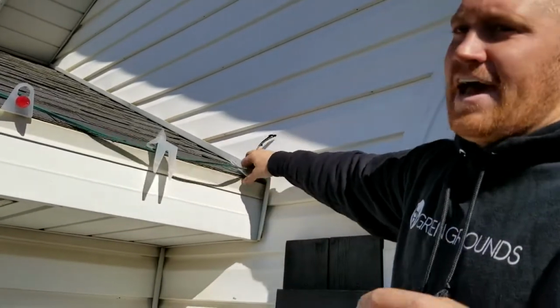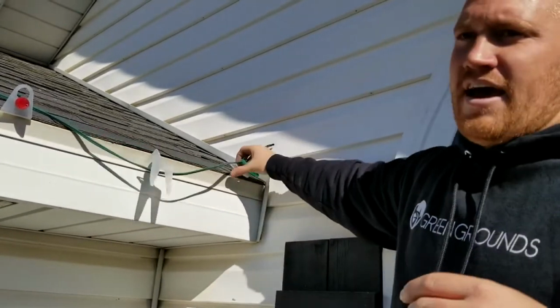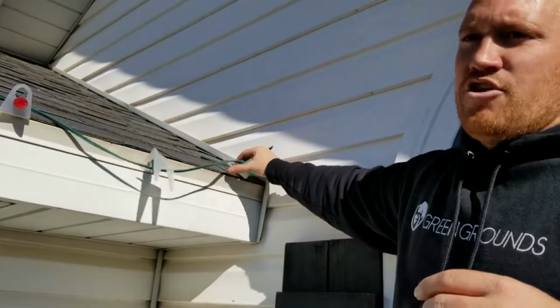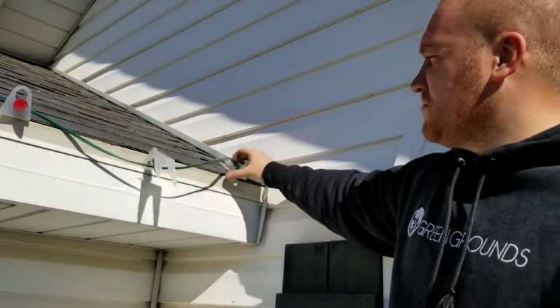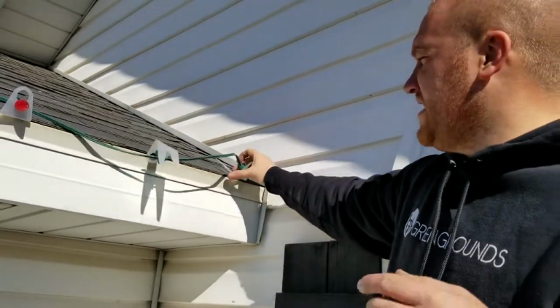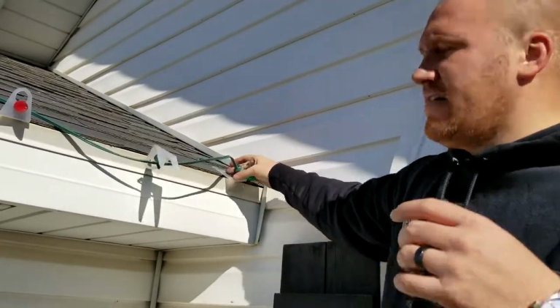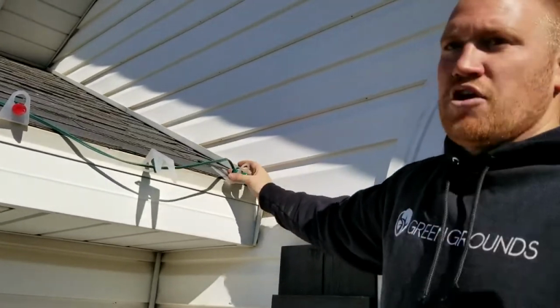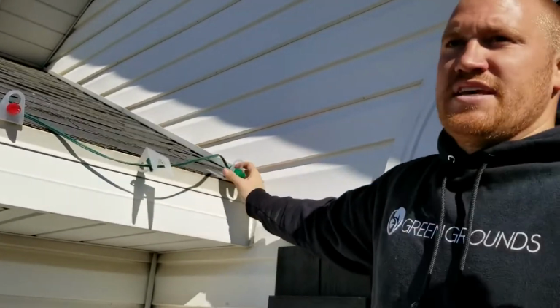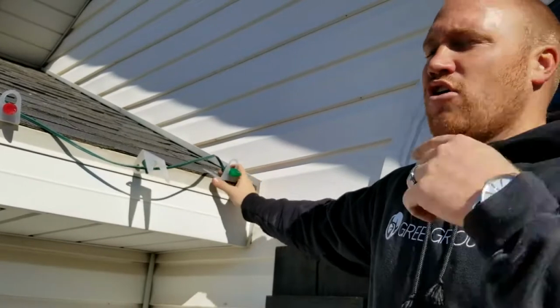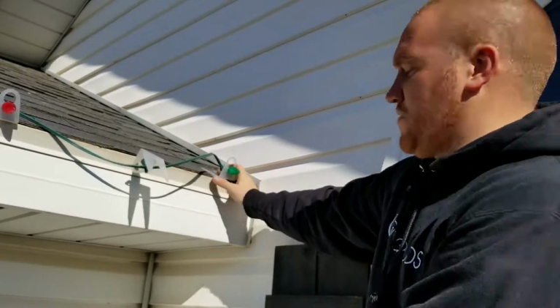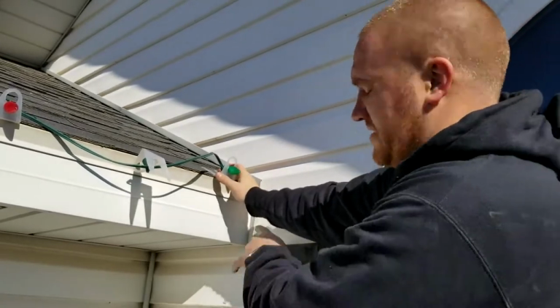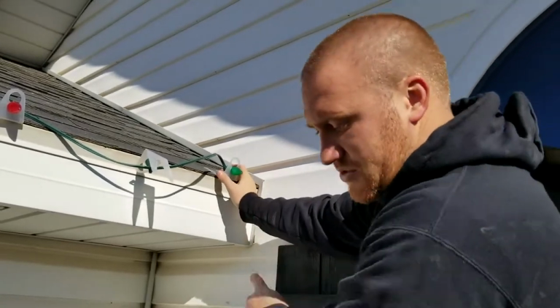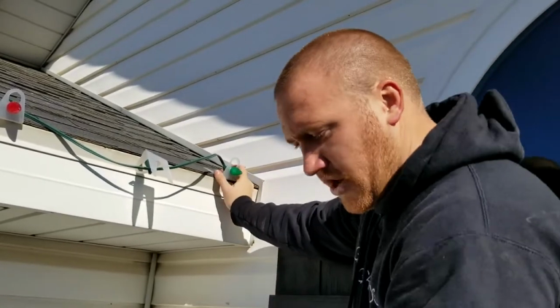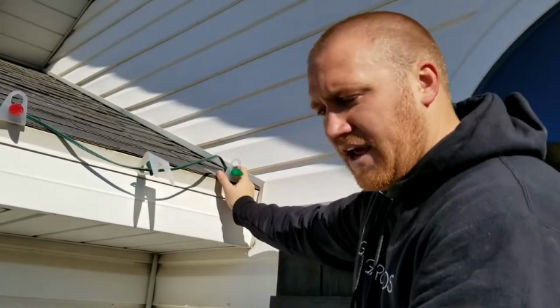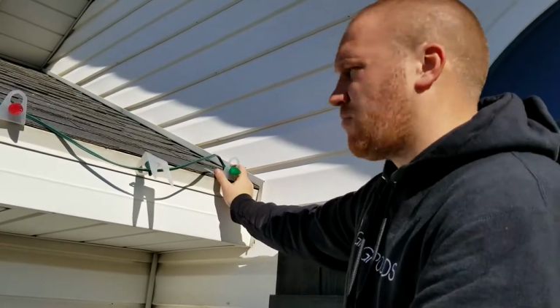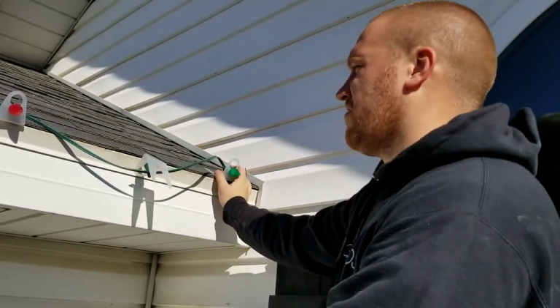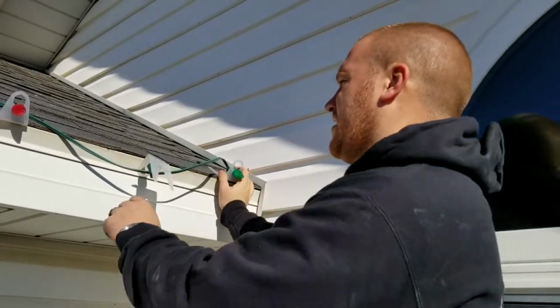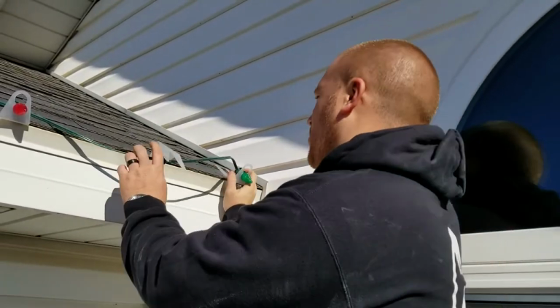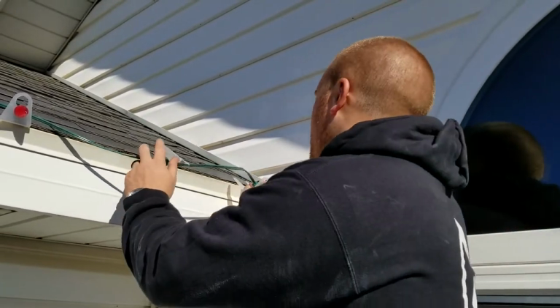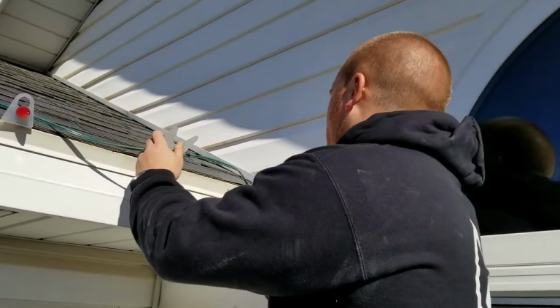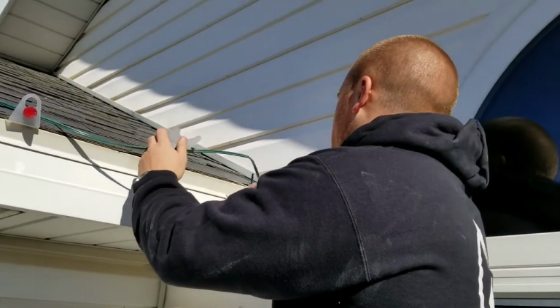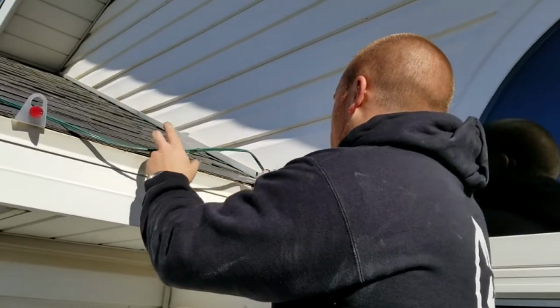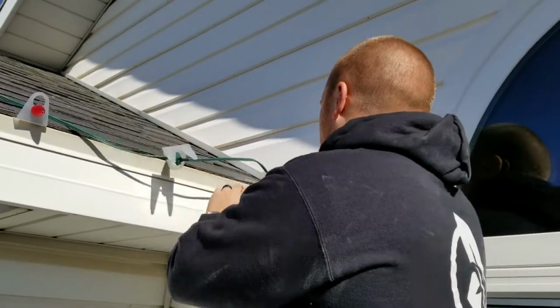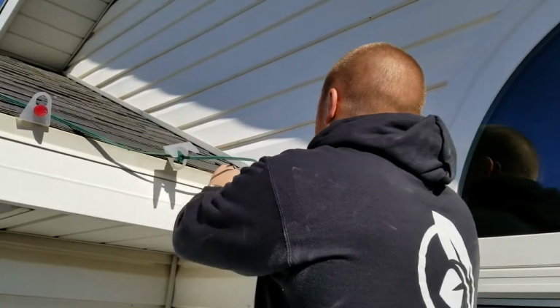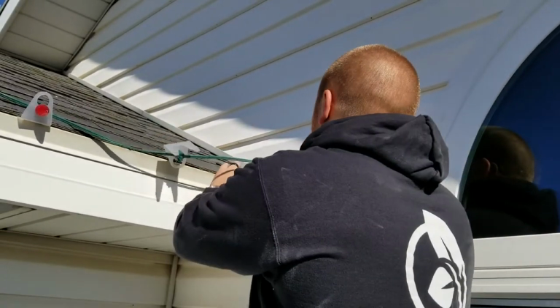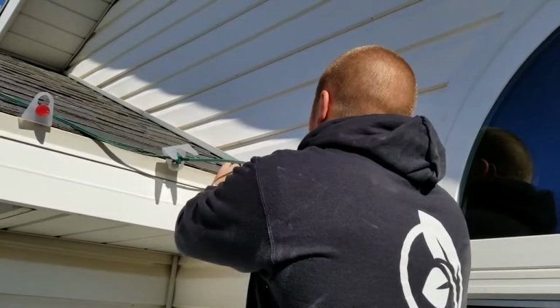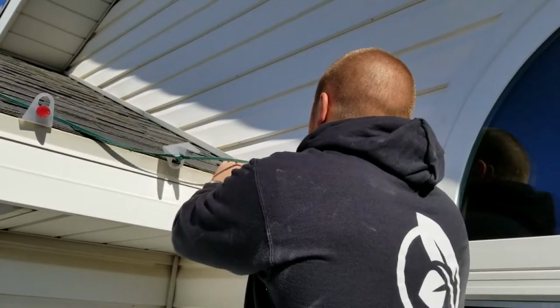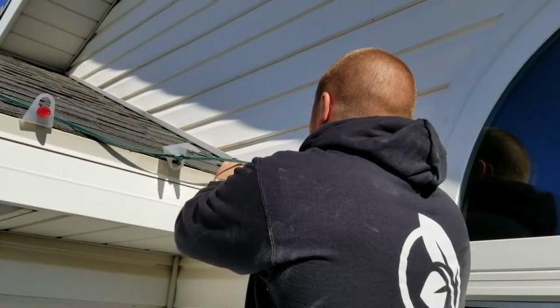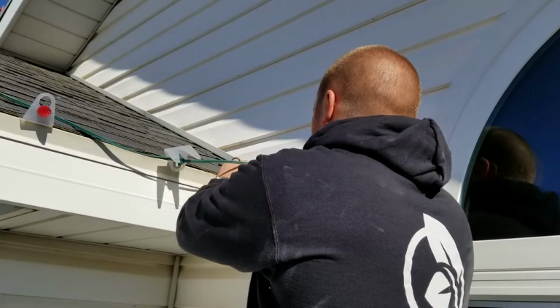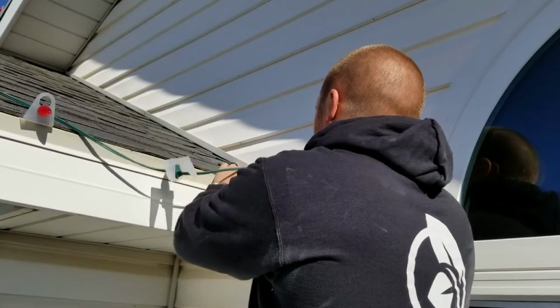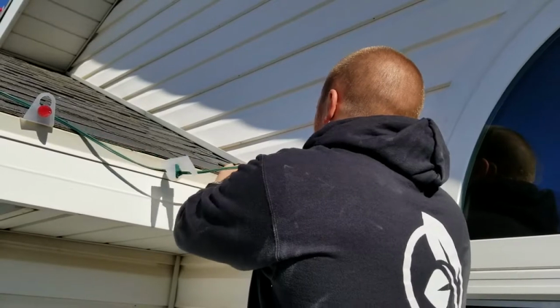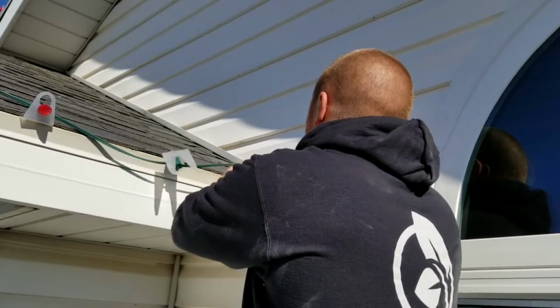At night you don't see all the Christmas lights running down the roof line. So I'll get this installed and then show you what that looks like.